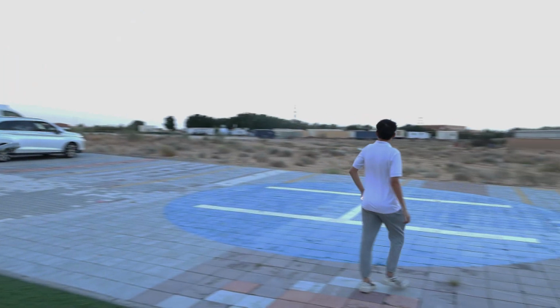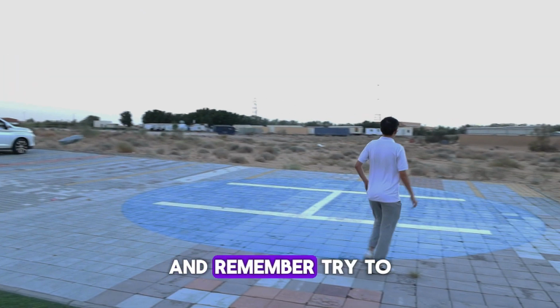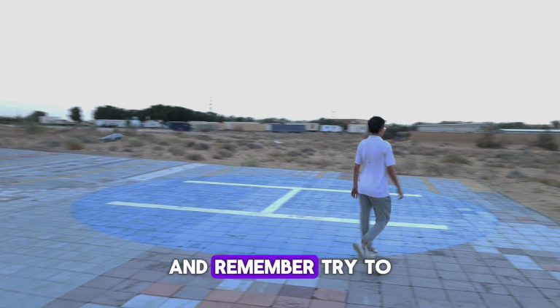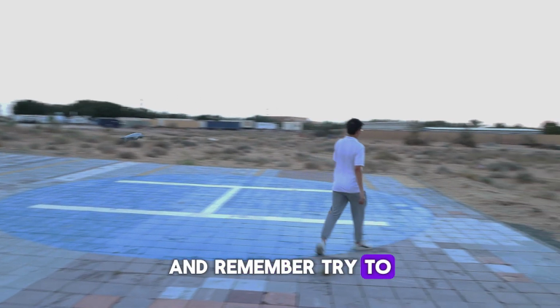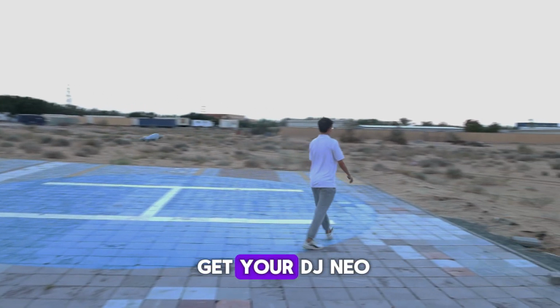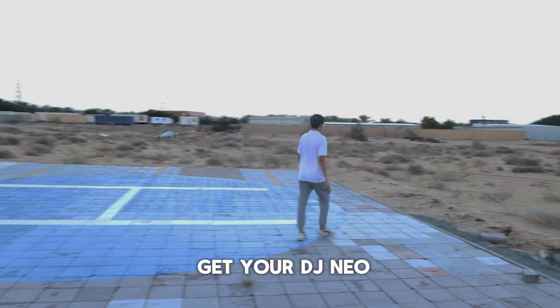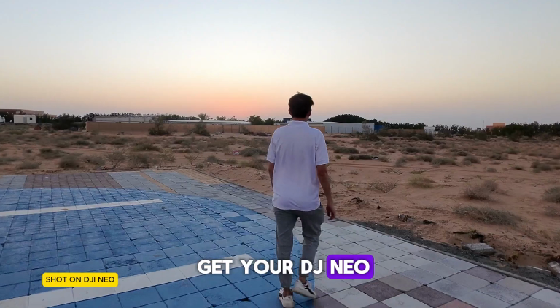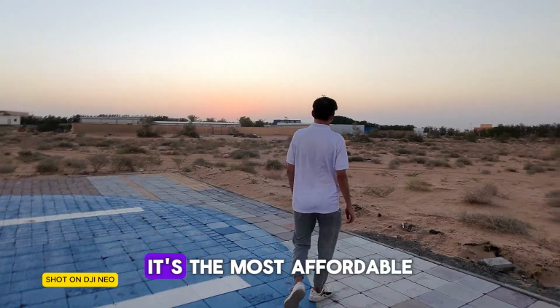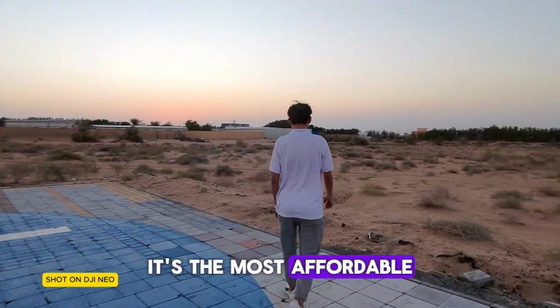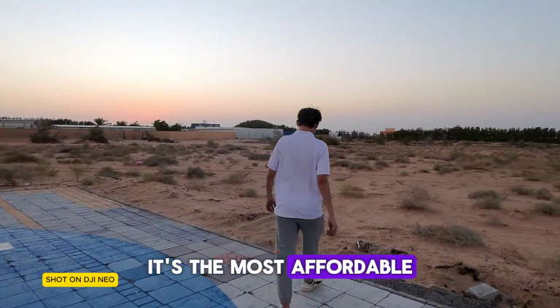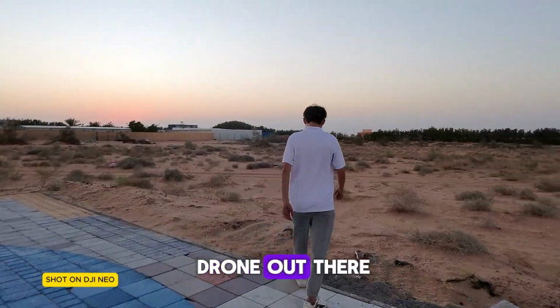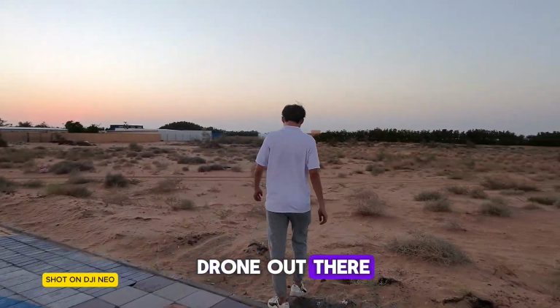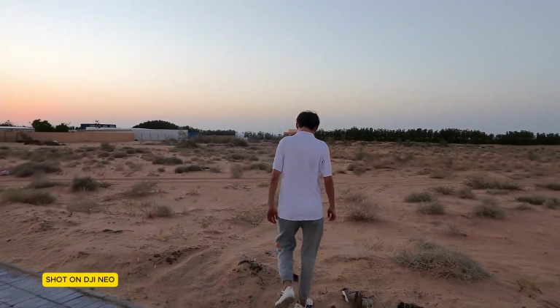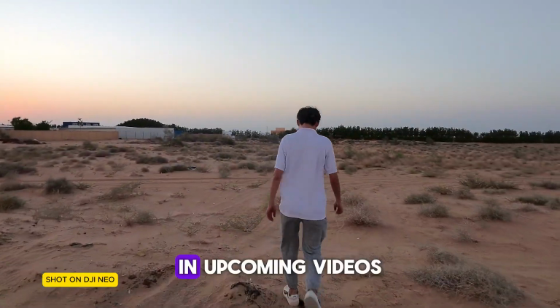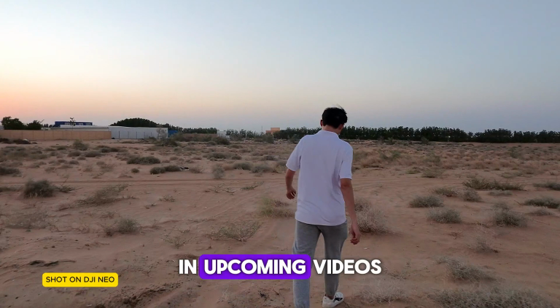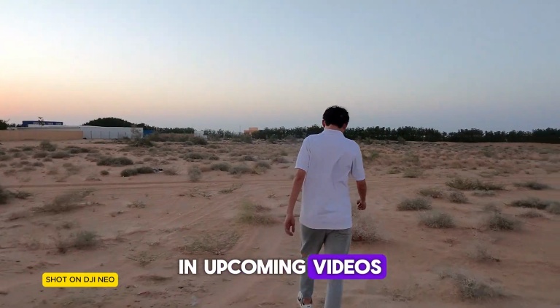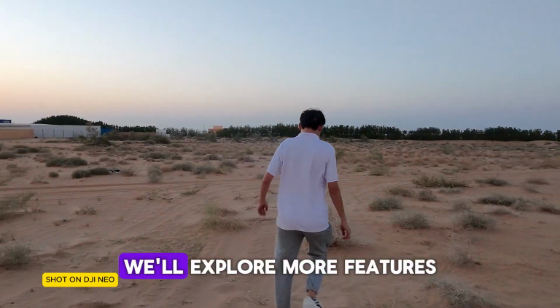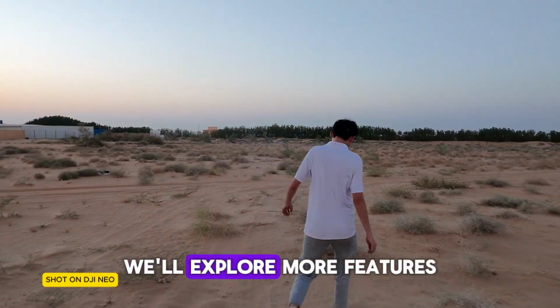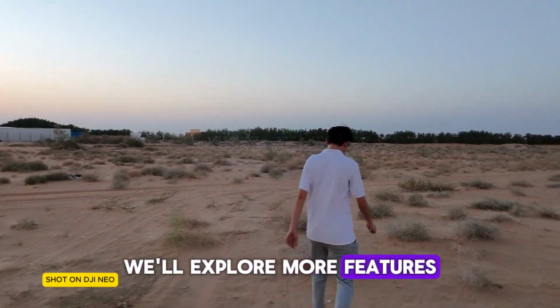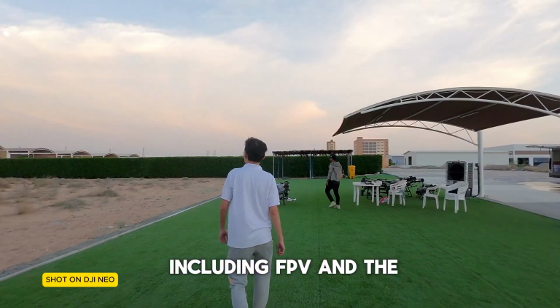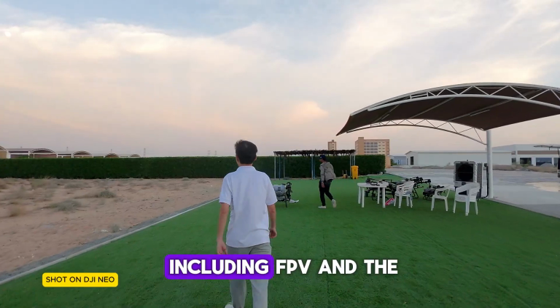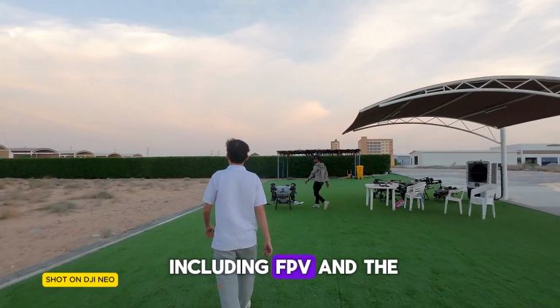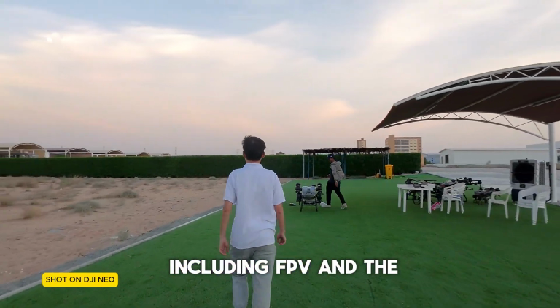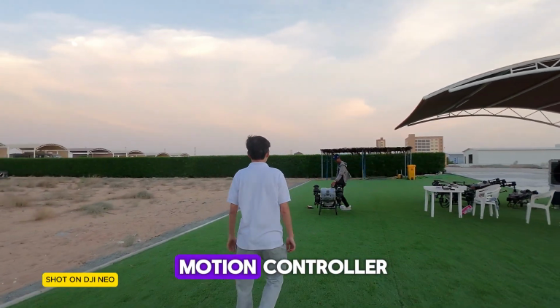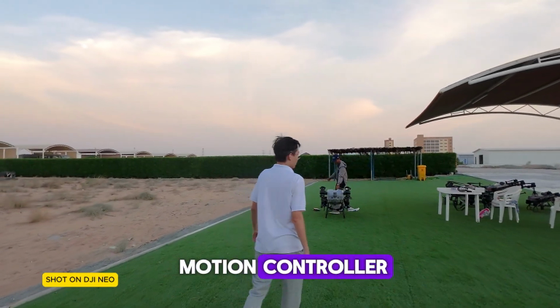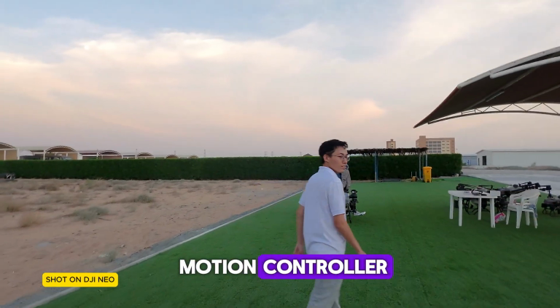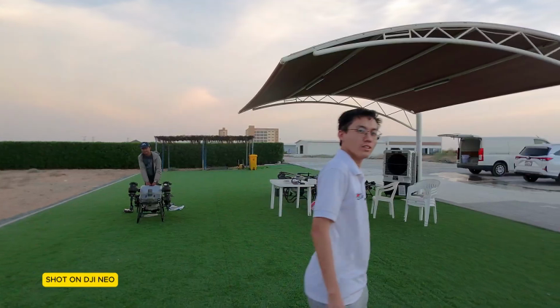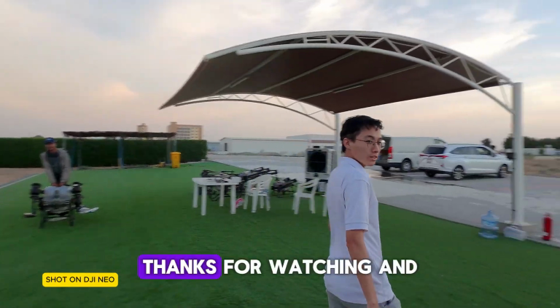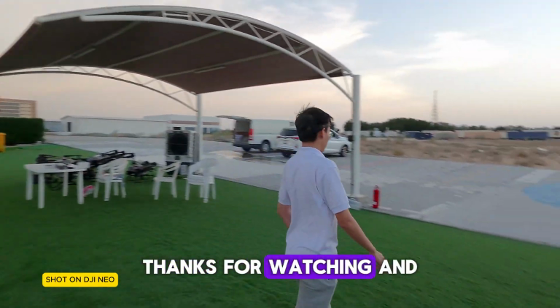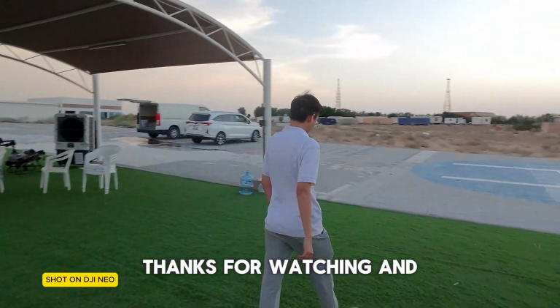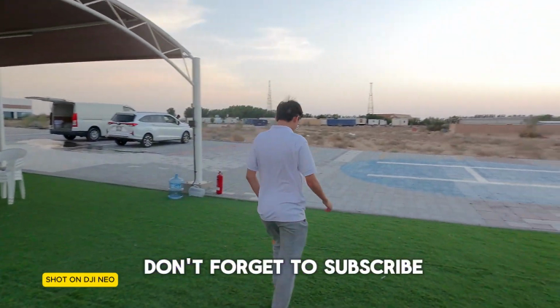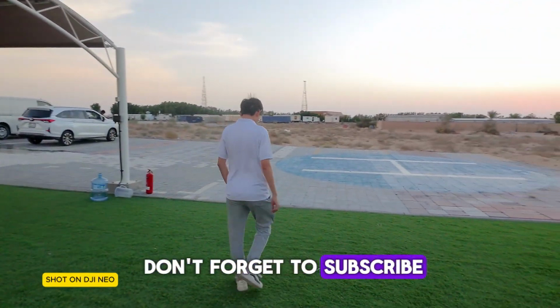And remember, try to get your DJI NEO — it's the most affordable drone out there. In upcoming videos, we'll explore more features, including FPV and the motion controller. Thanks for watching, and don't forget to subscribe.